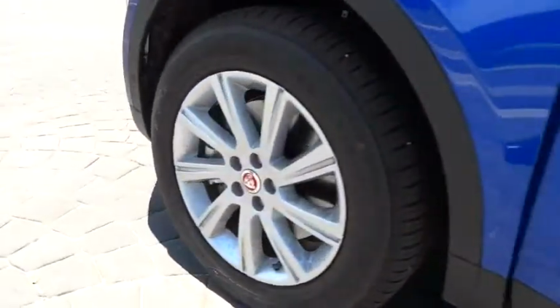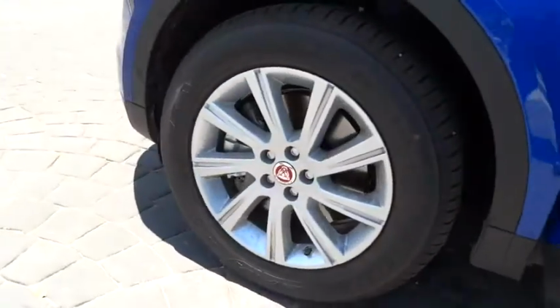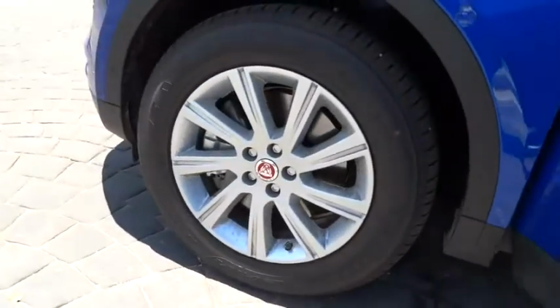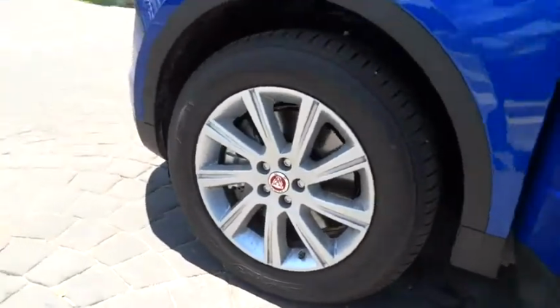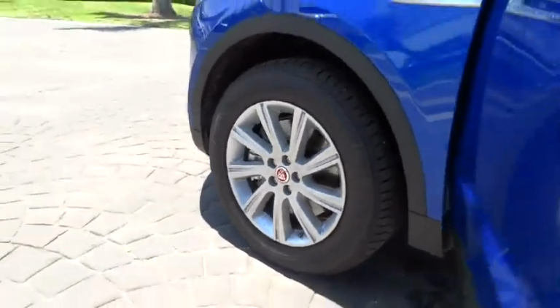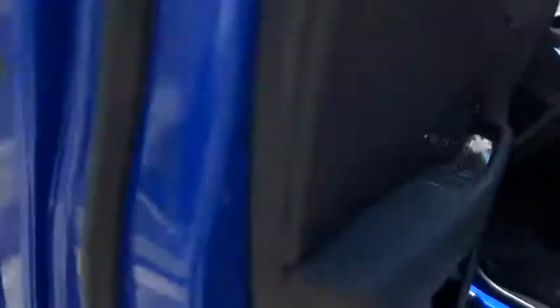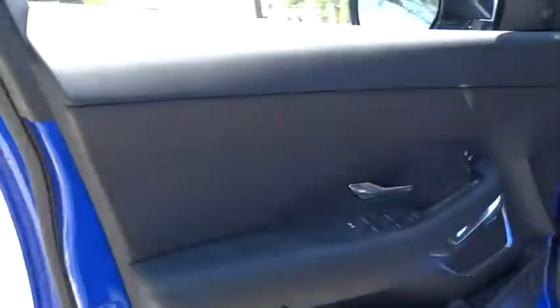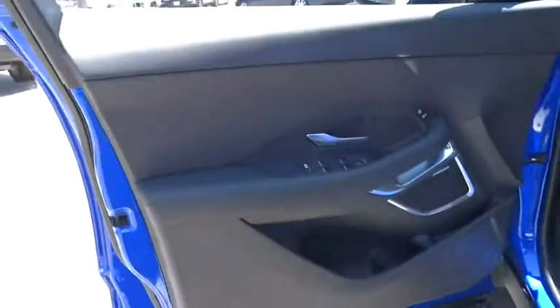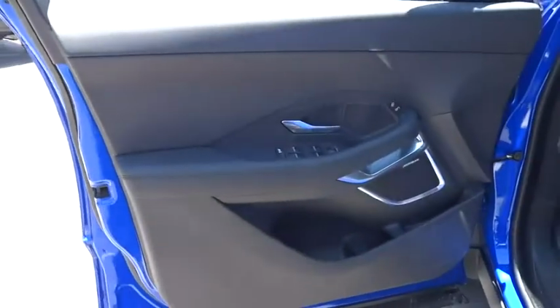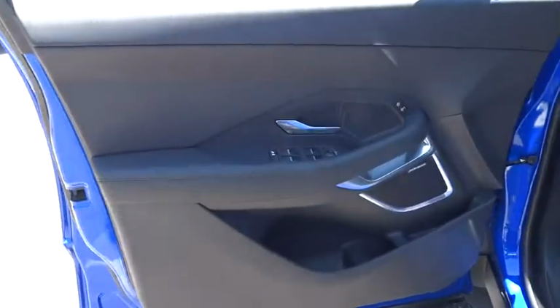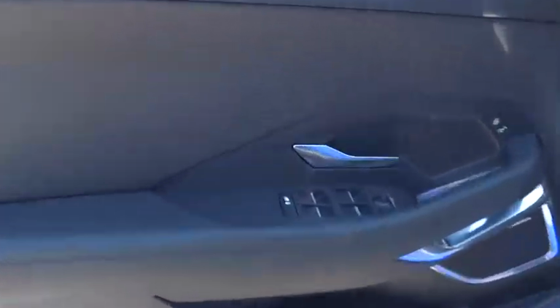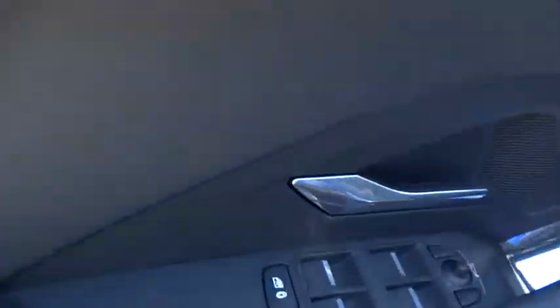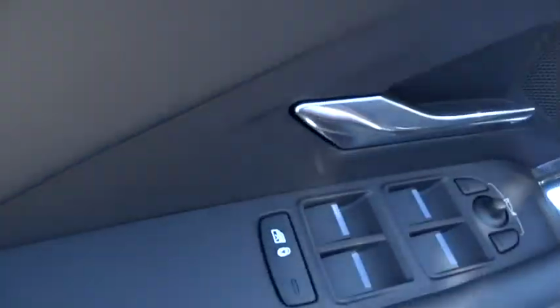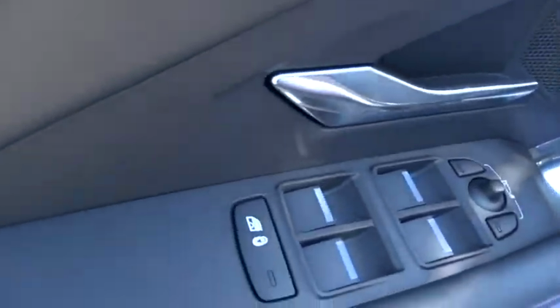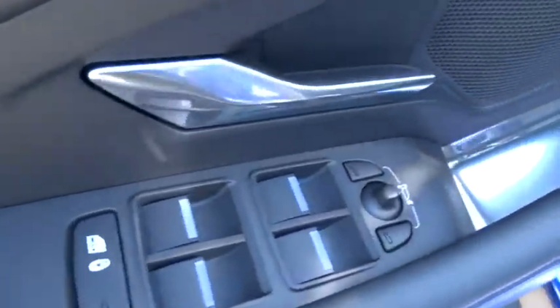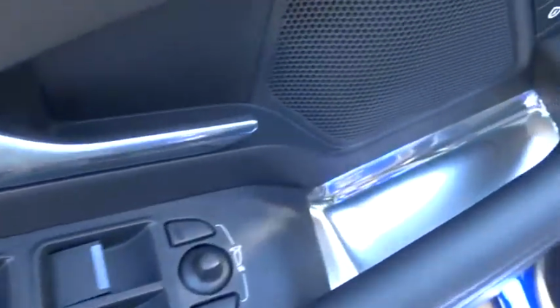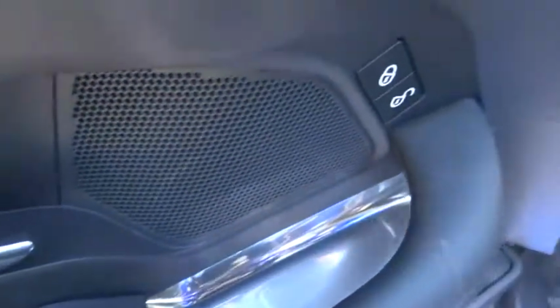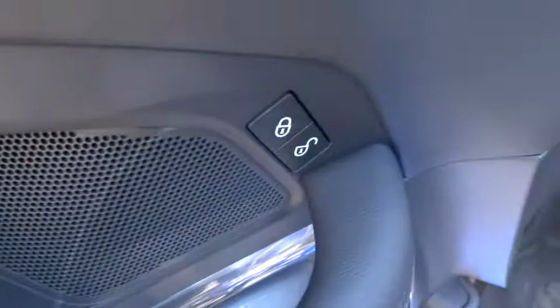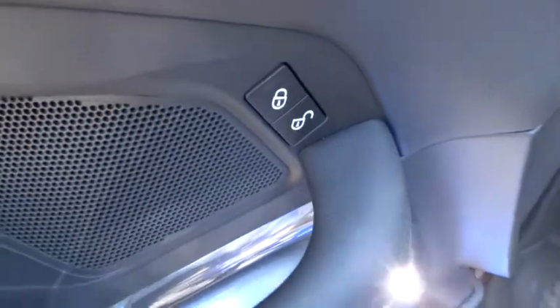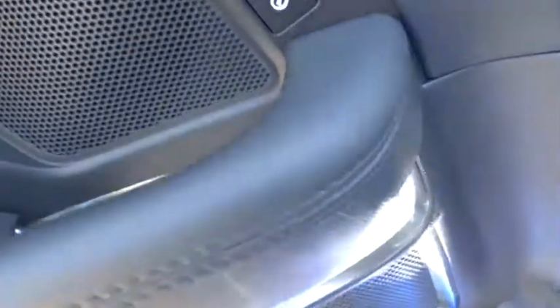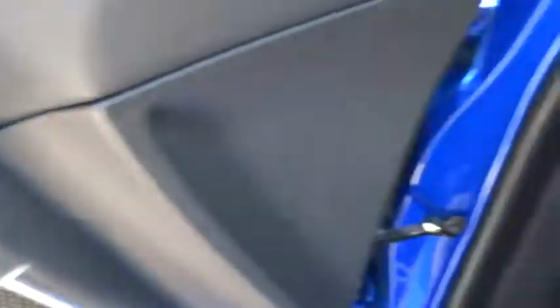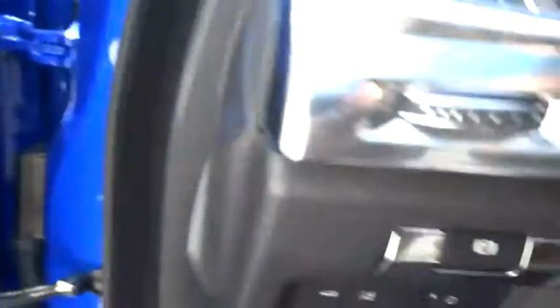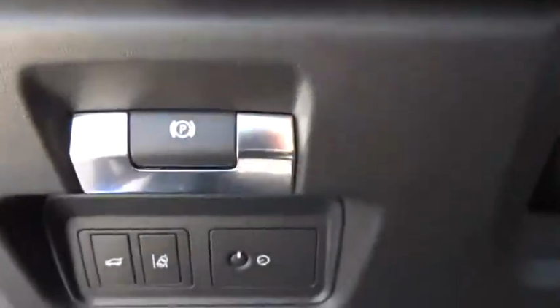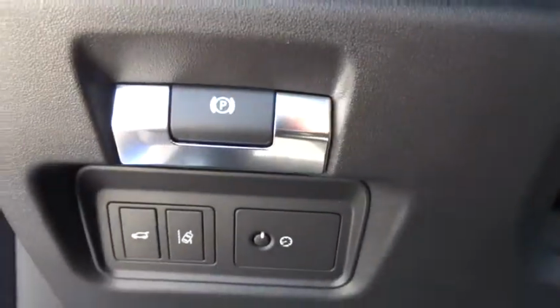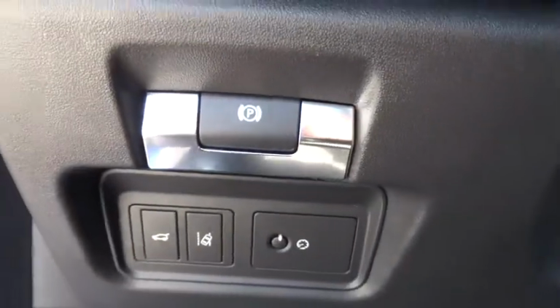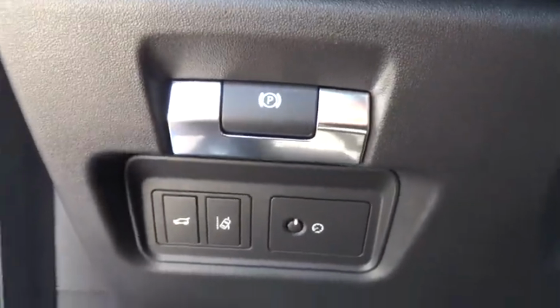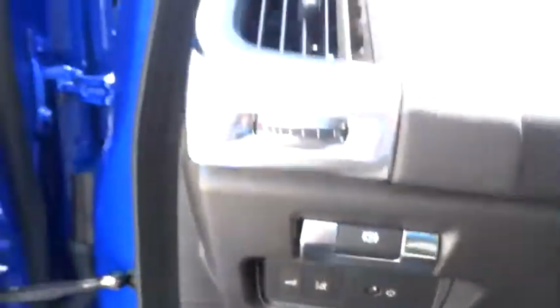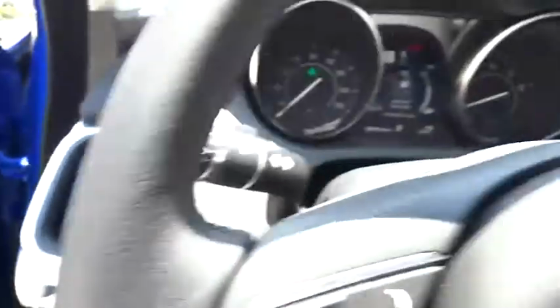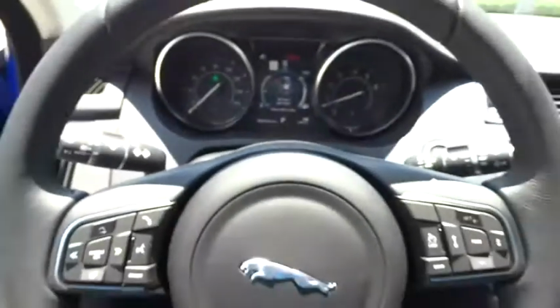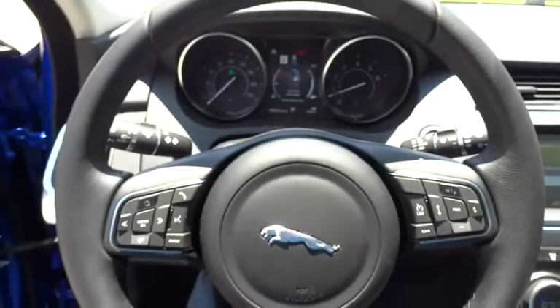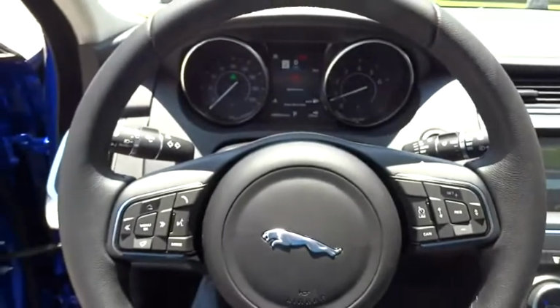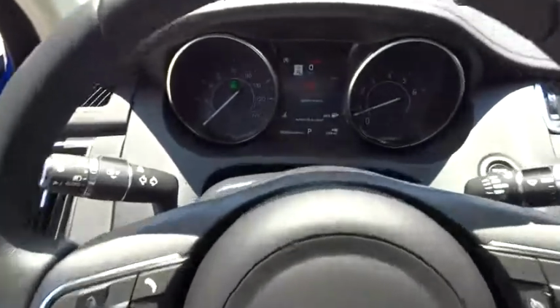Traction control, power passenger seat, keyless entry, dual airbags, leather-wrapped steering wheel, power steering, HomeLink garage door opener, four-wheel disc brakes, compass, trip computer, power windows, electronic stability control.